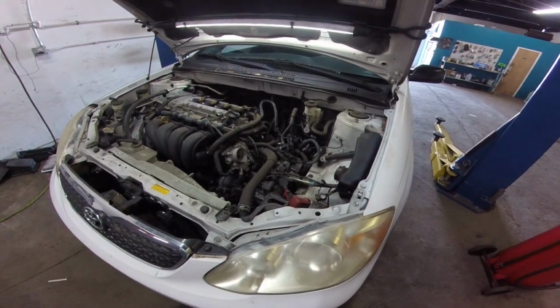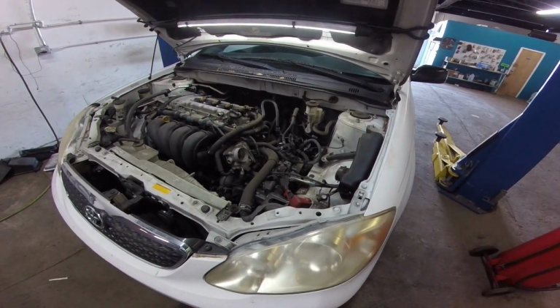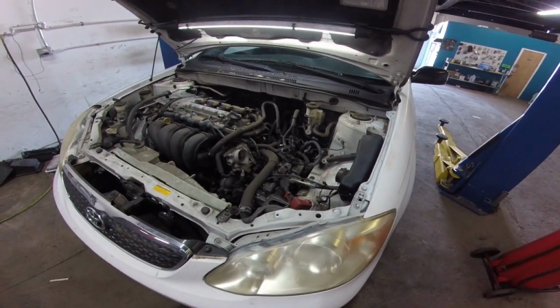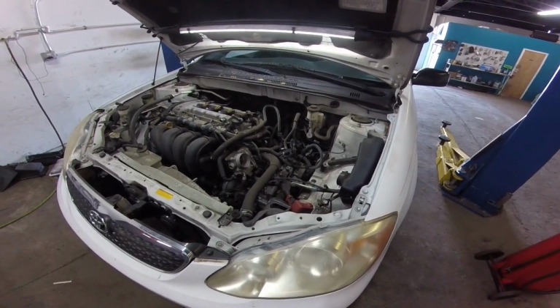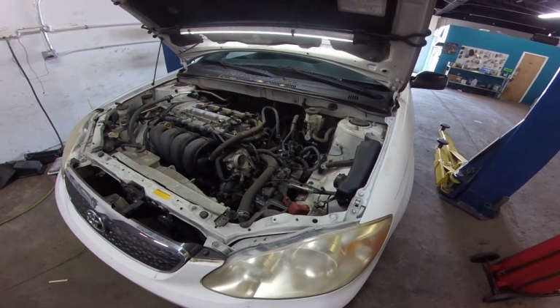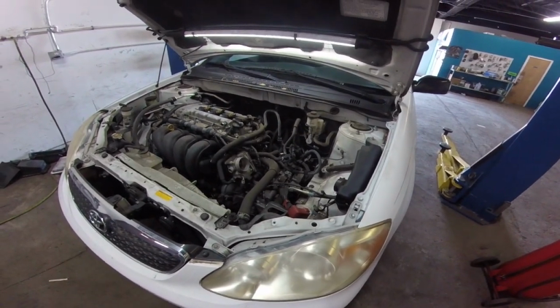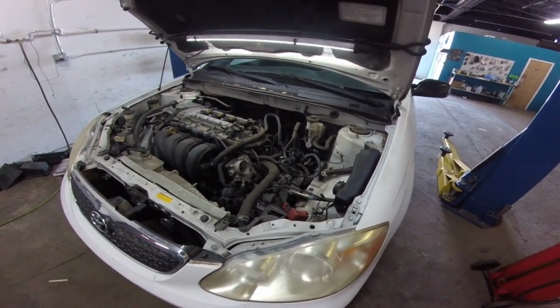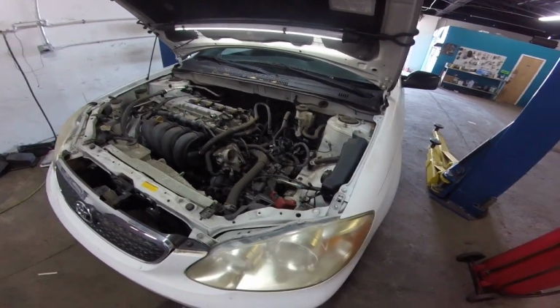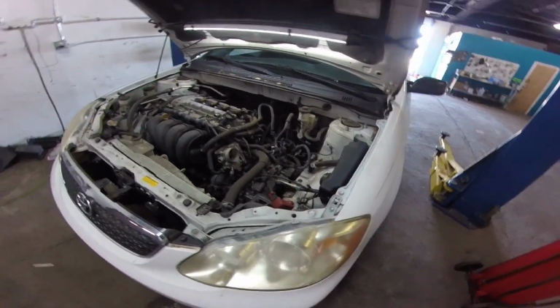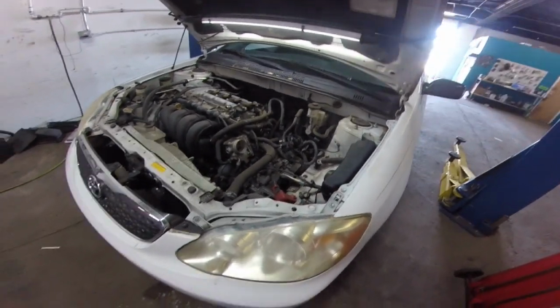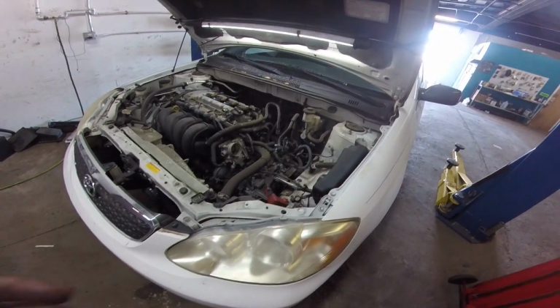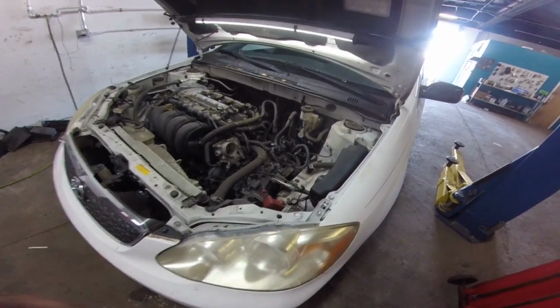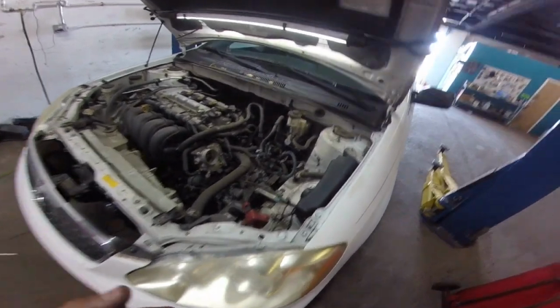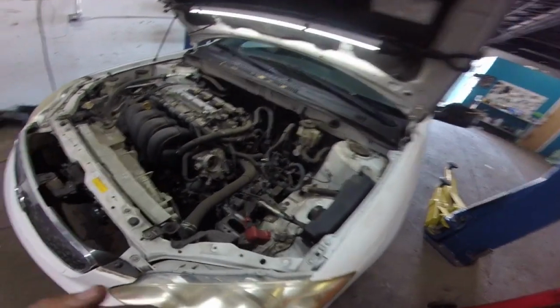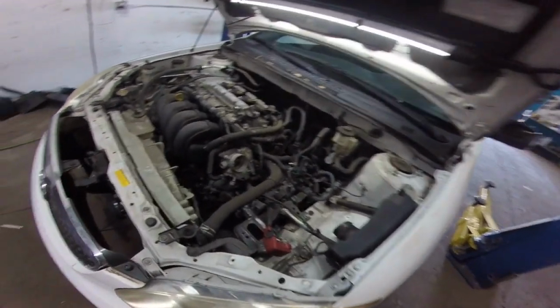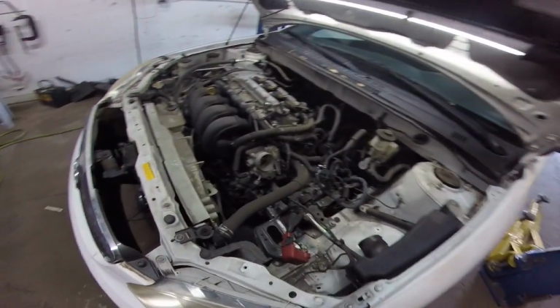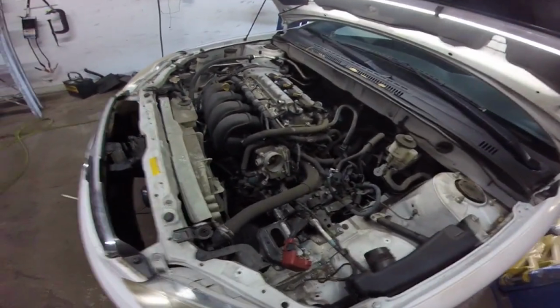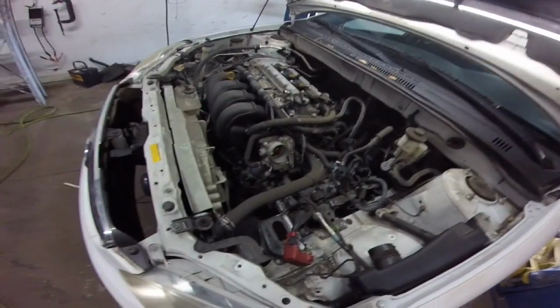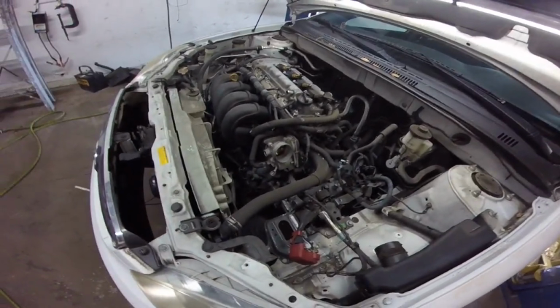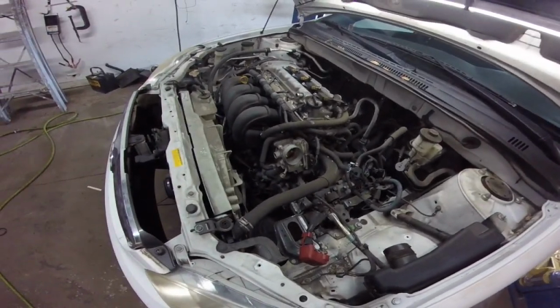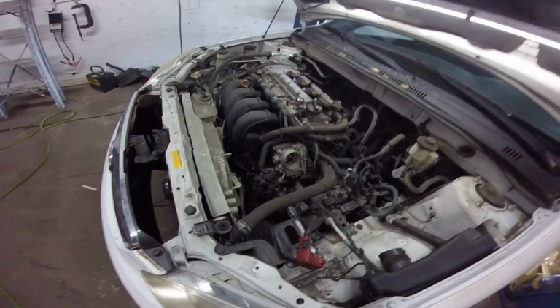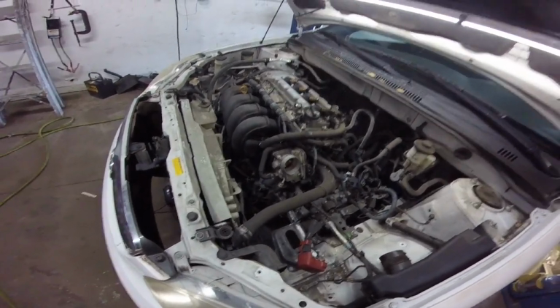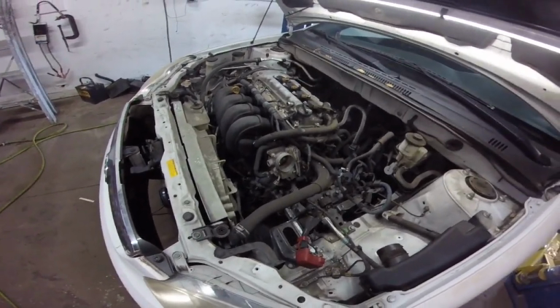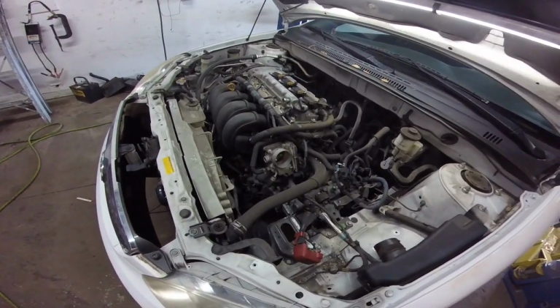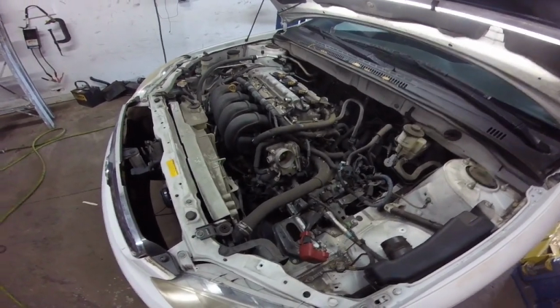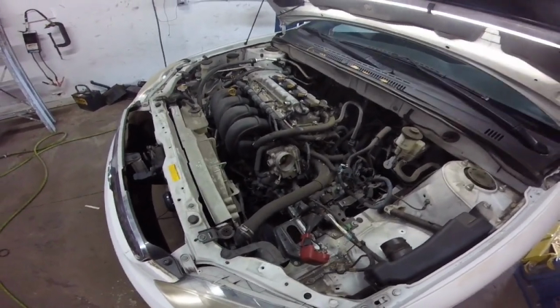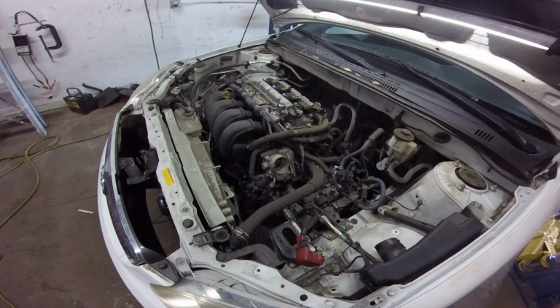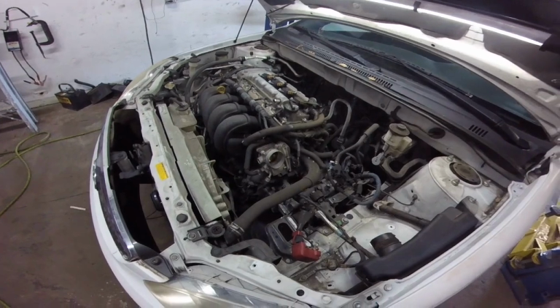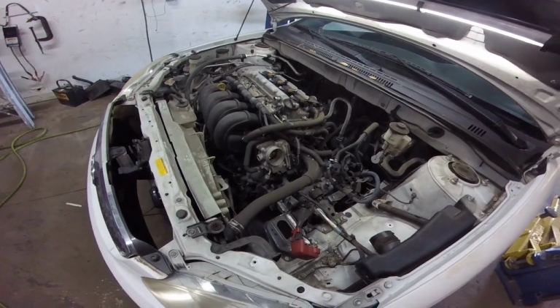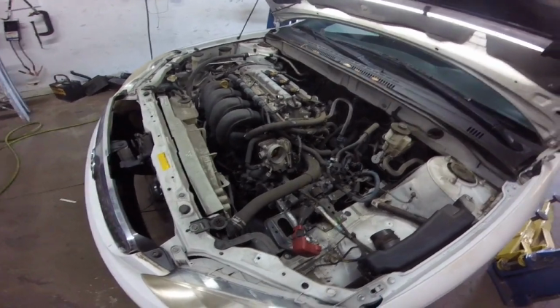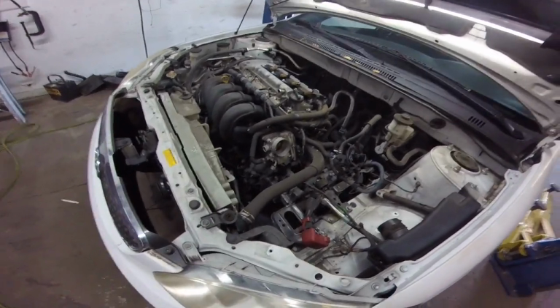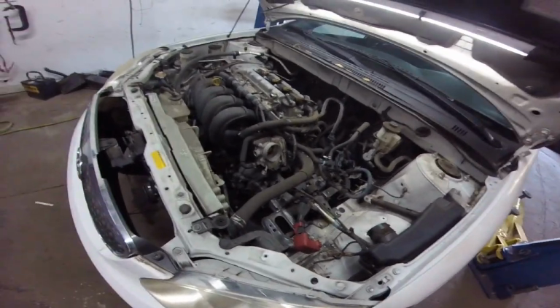Hey guys, Rusty here at UglyHP. Today we're working on an 08 Toyota Corolla. We are going to be pulling the clutch out of this and replacing it.